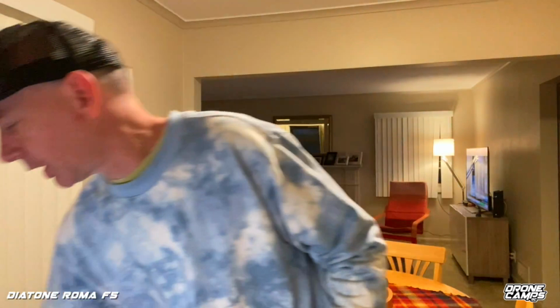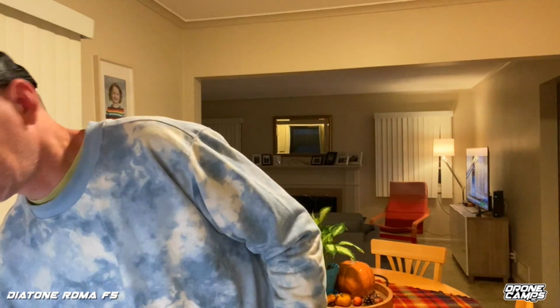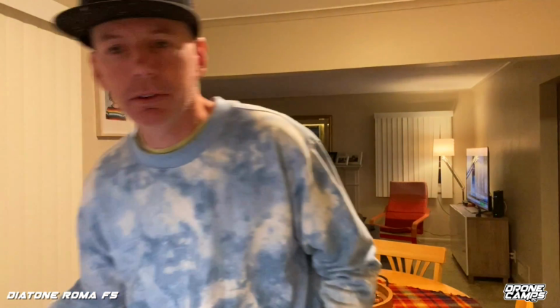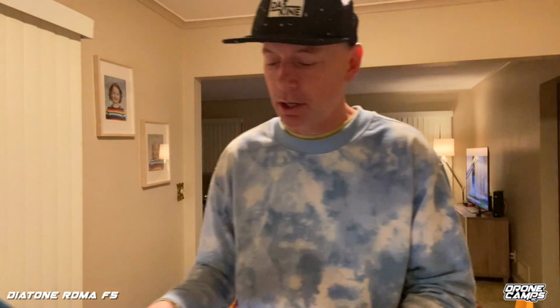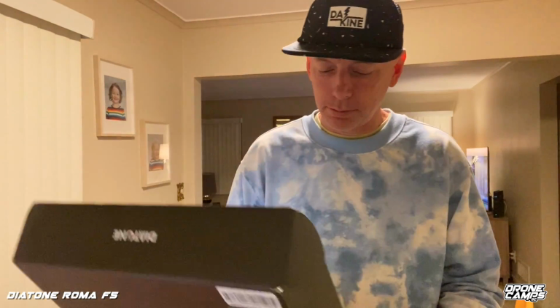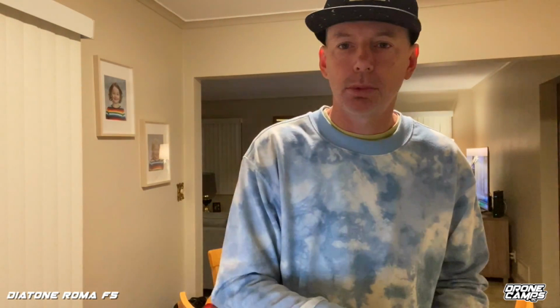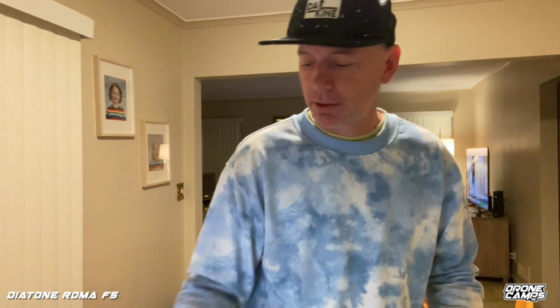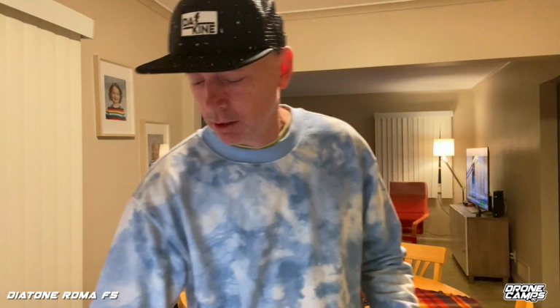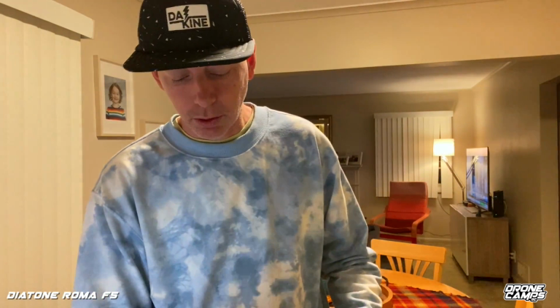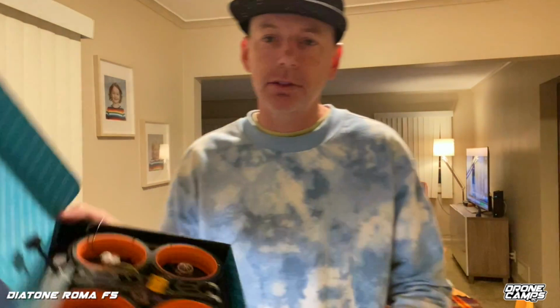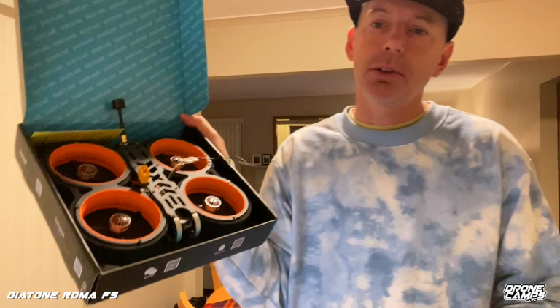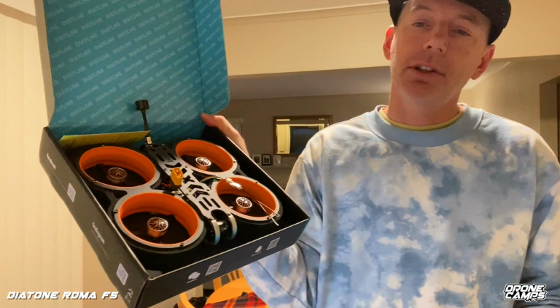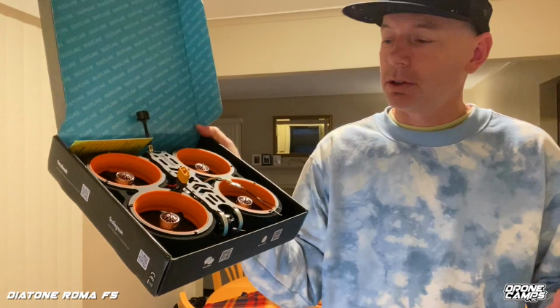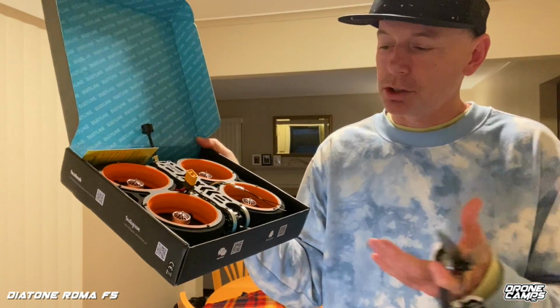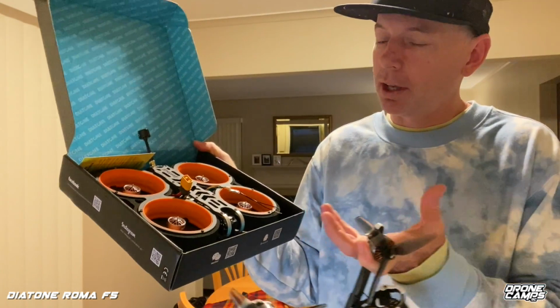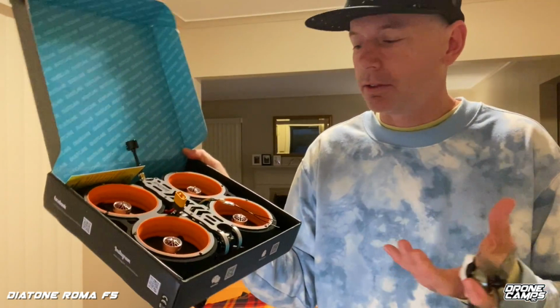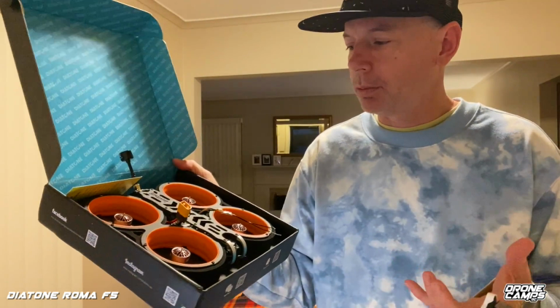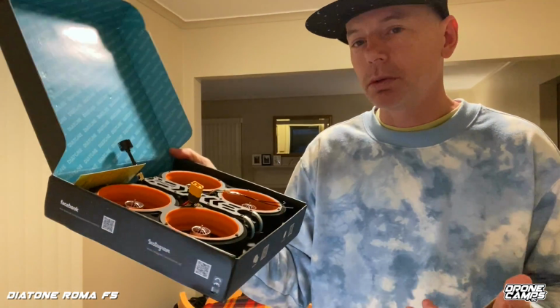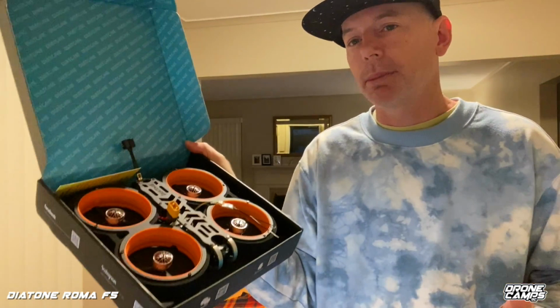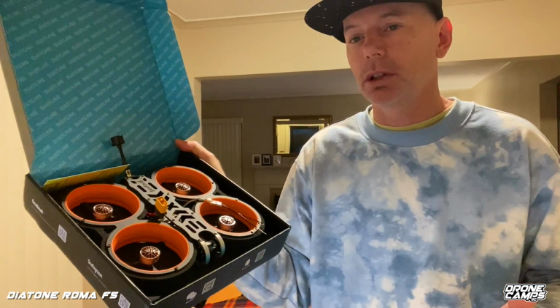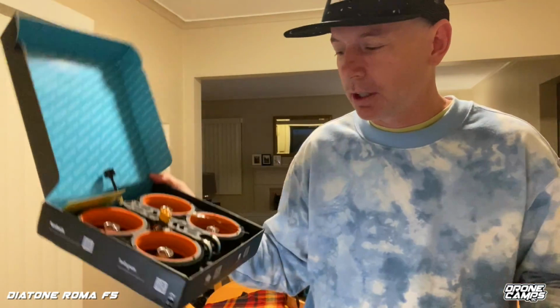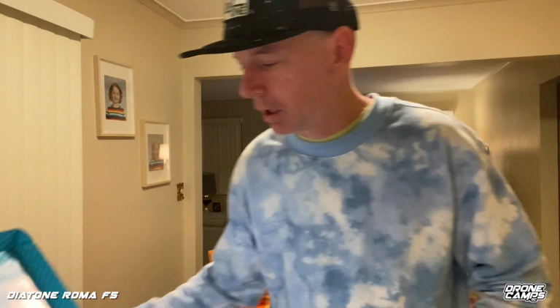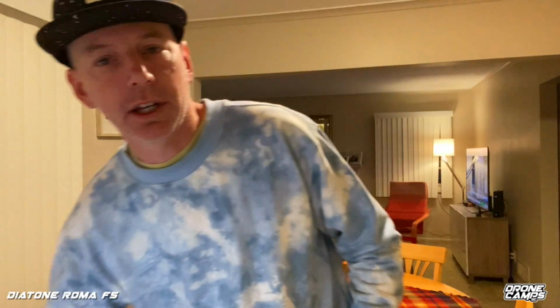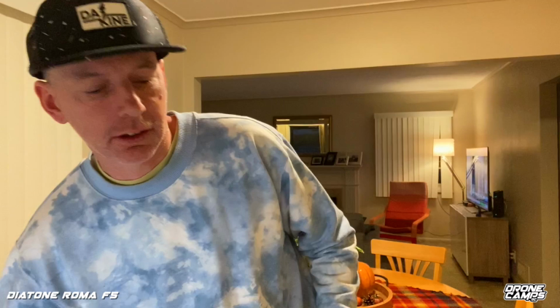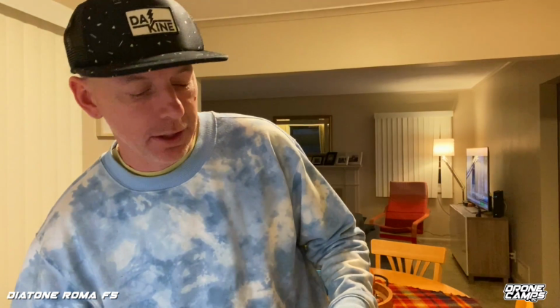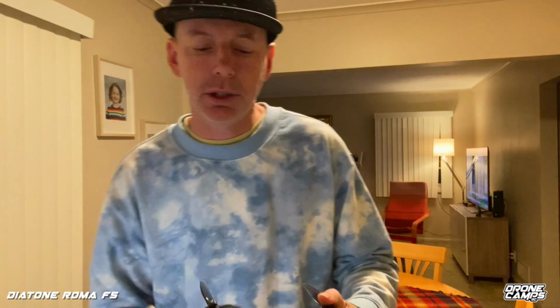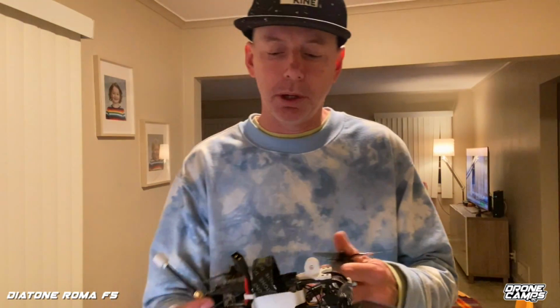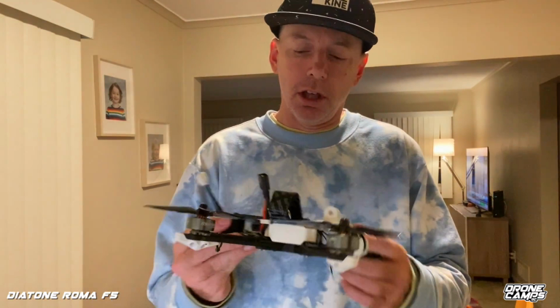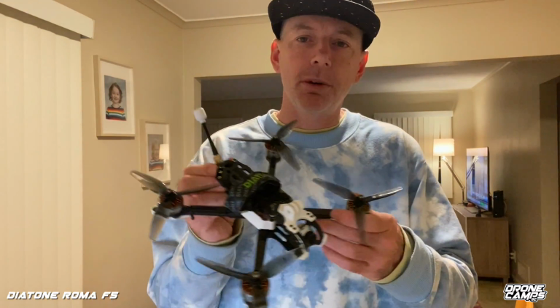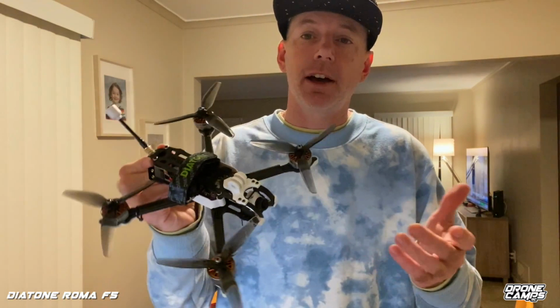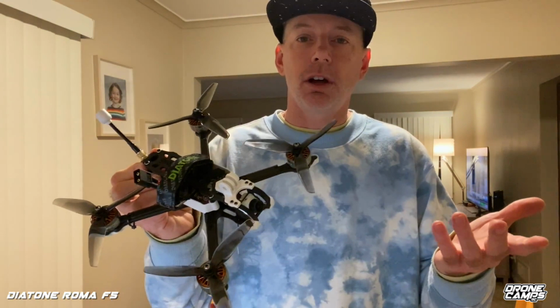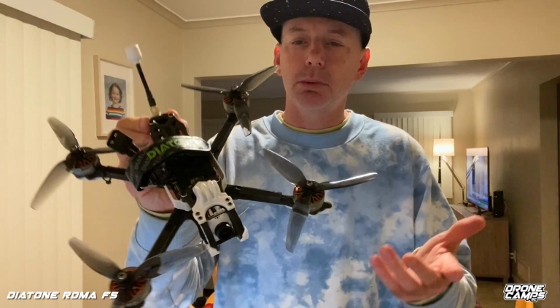These are very similar motors to the new Taycan, which I have sitting right over here — you guys requested it so we're going to review that on the channel. The new version 2 Taycan is coming up next week when I get a chance to fly it this weekend. But today it's all about the Roma F5.